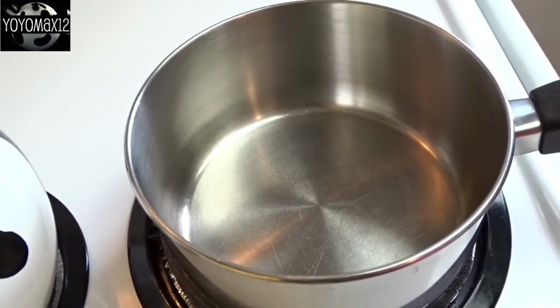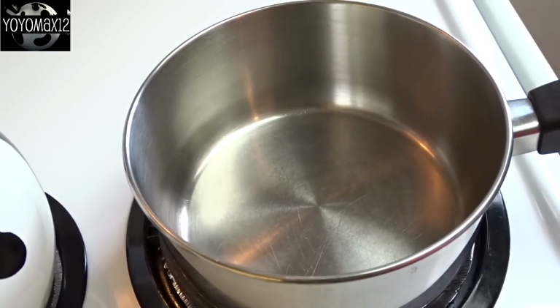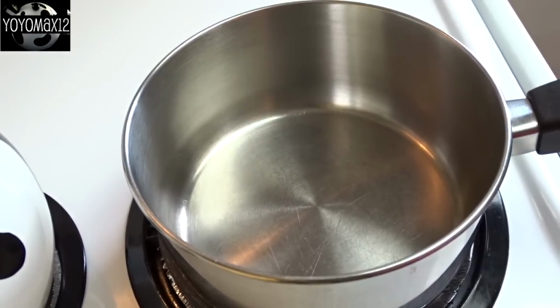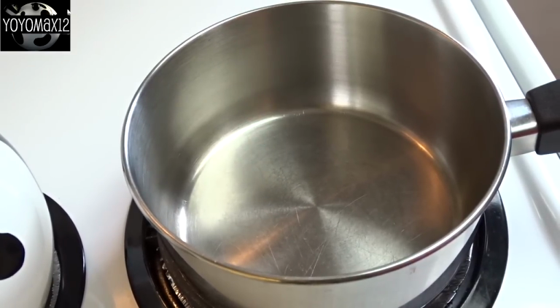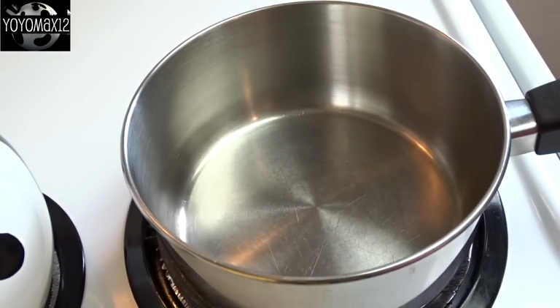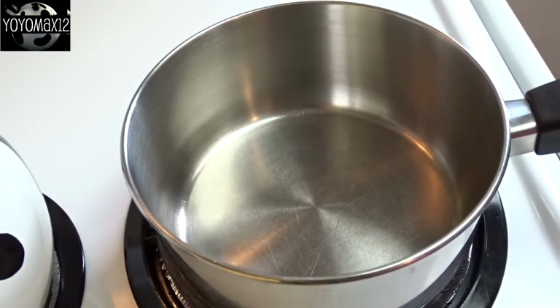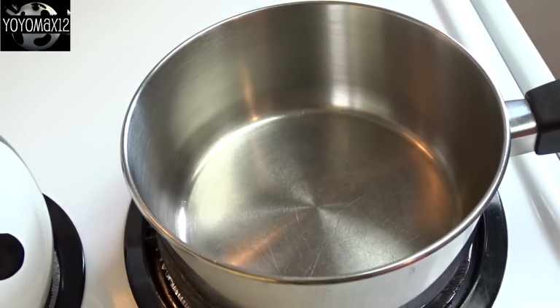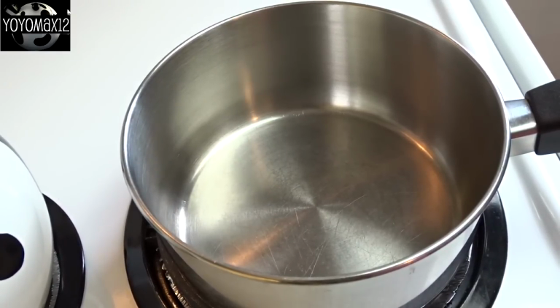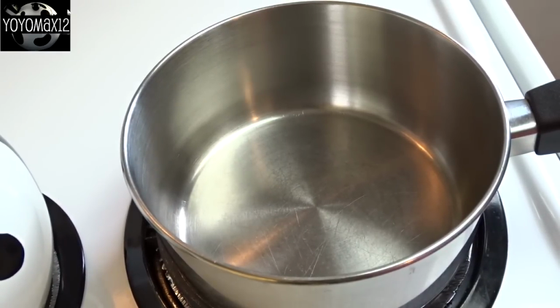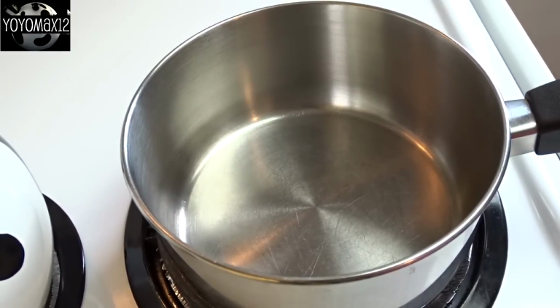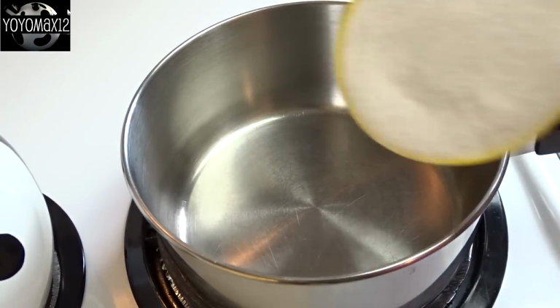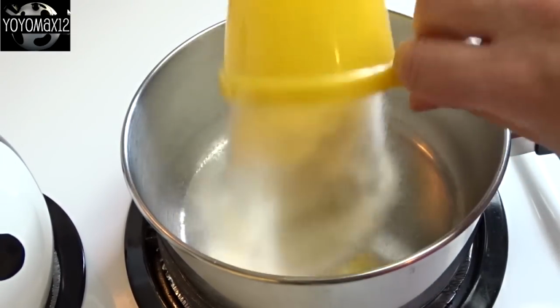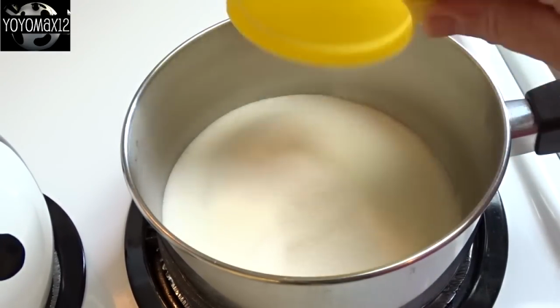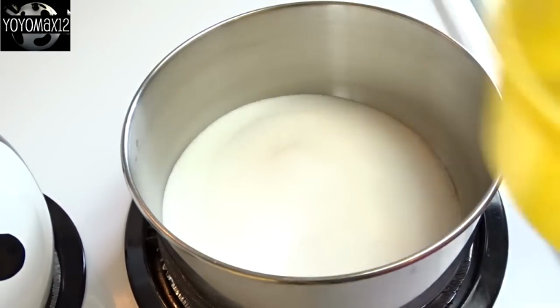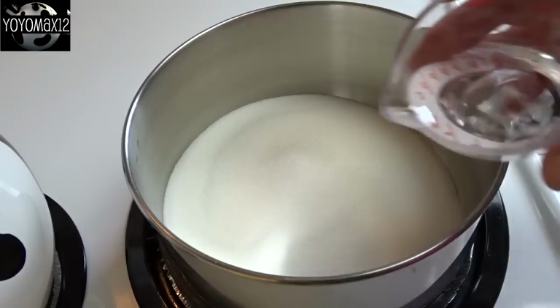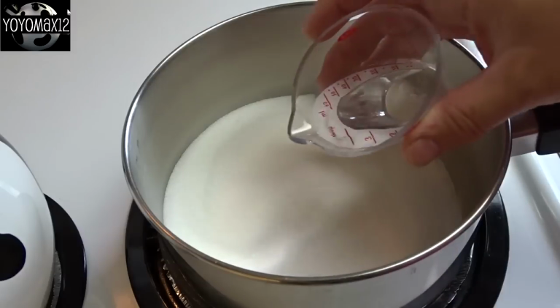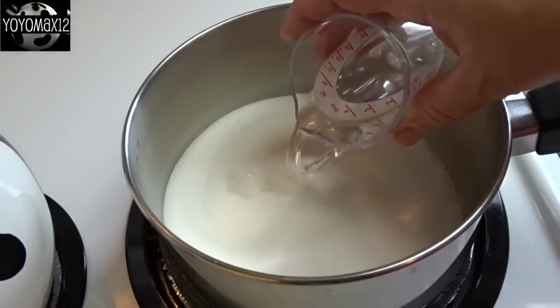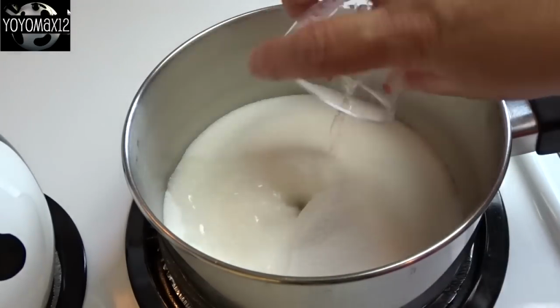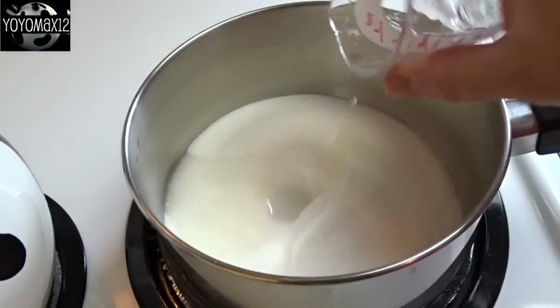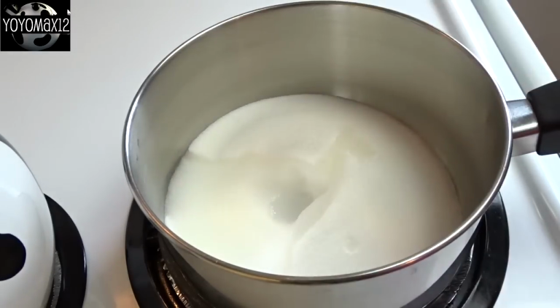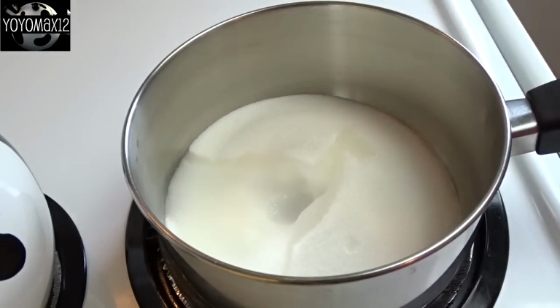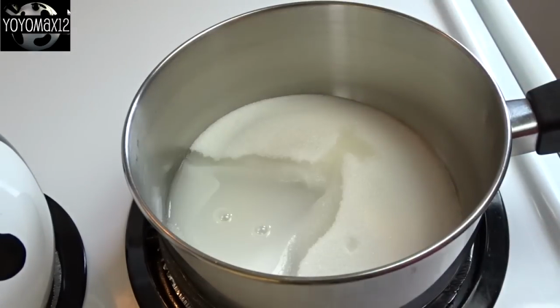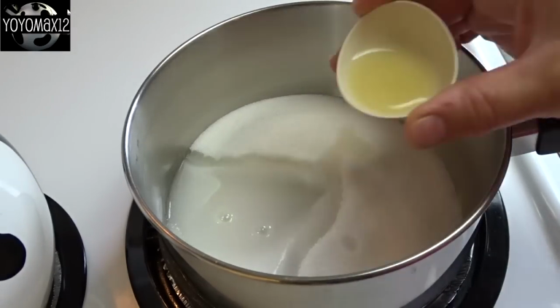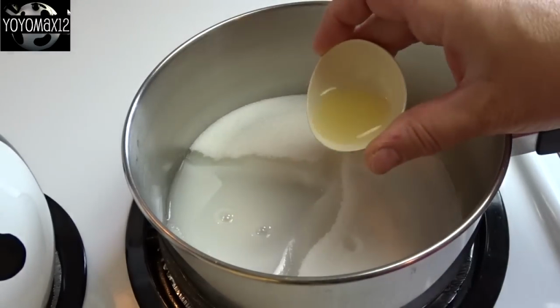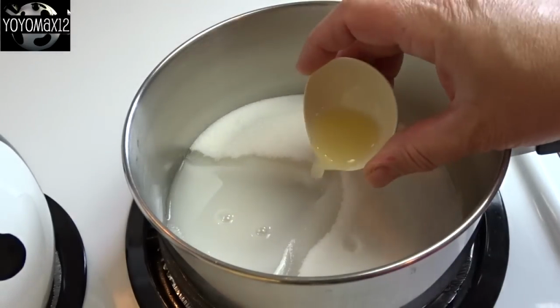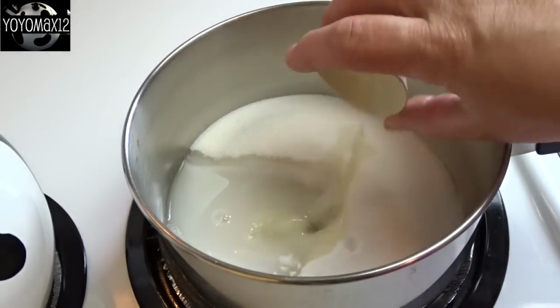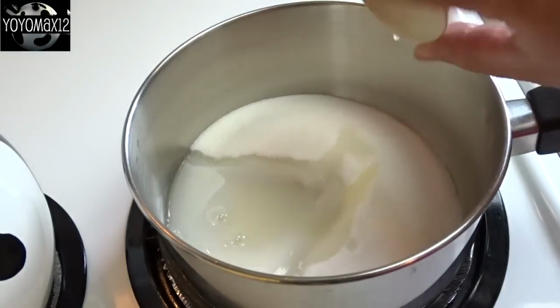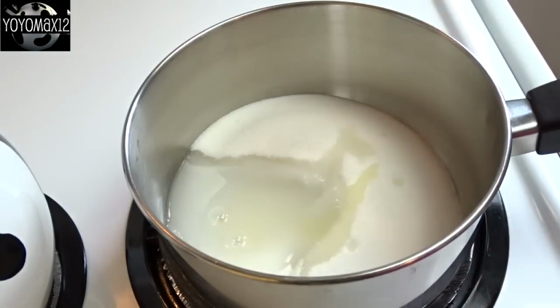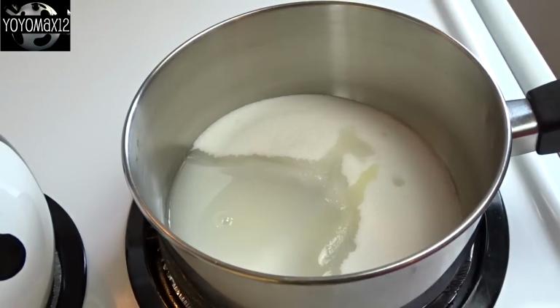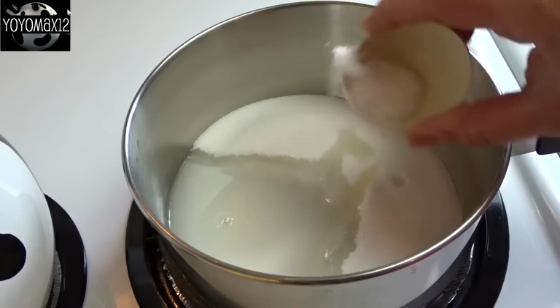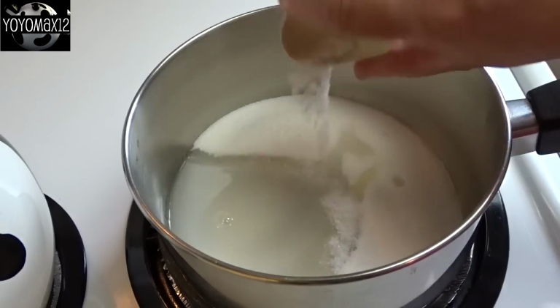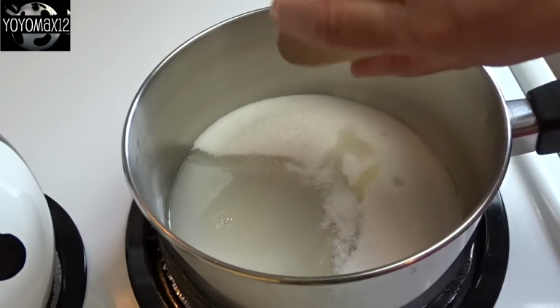Starting off with a medium-sized saucepan, place 1 cup of white granulated sugar, add 2 tablespoons or an ounce of water, and a teaspoon of lemon juice.